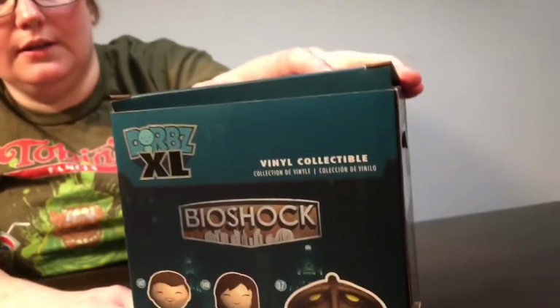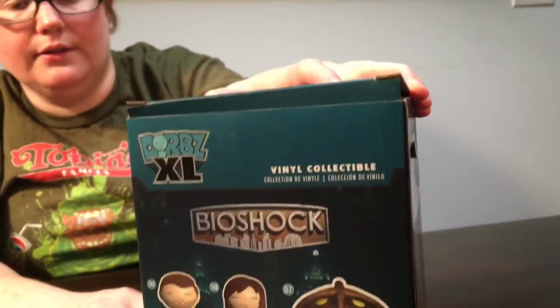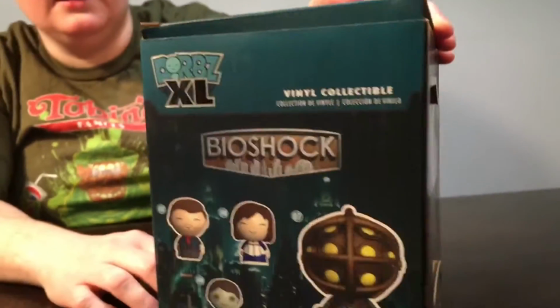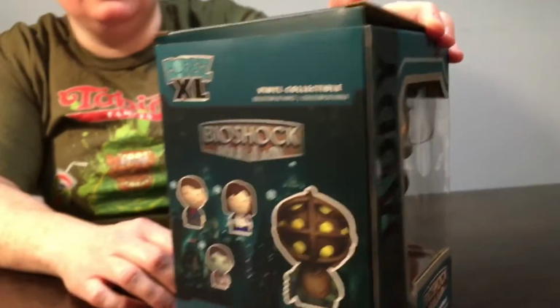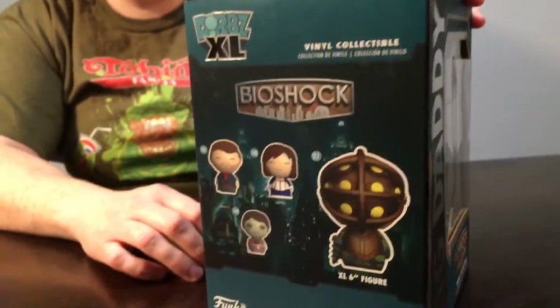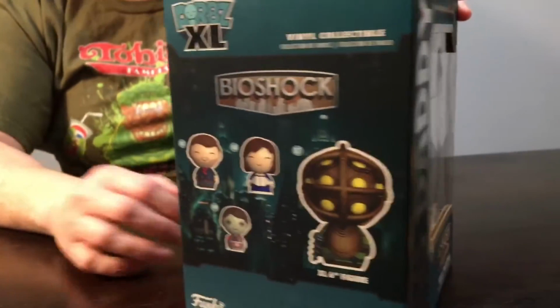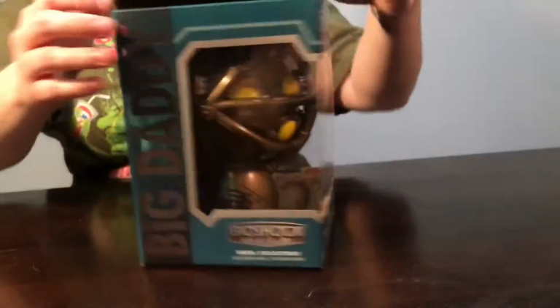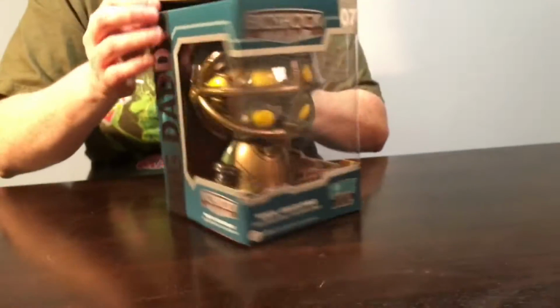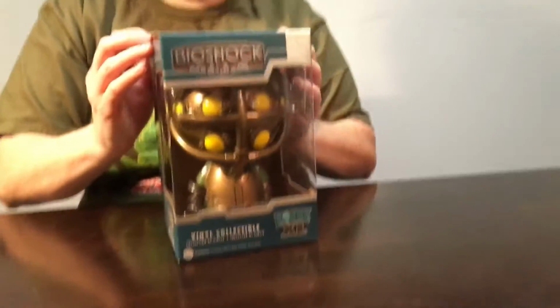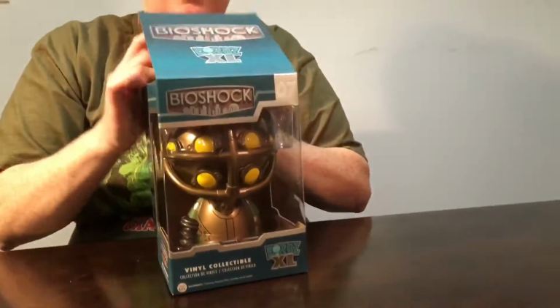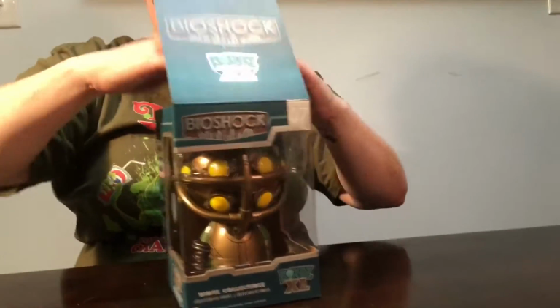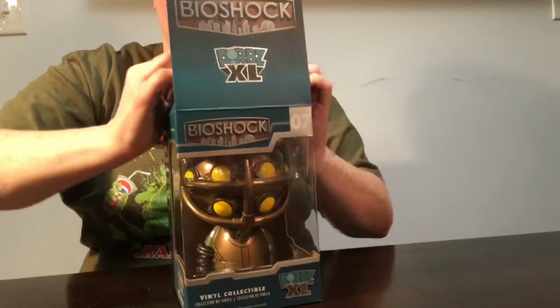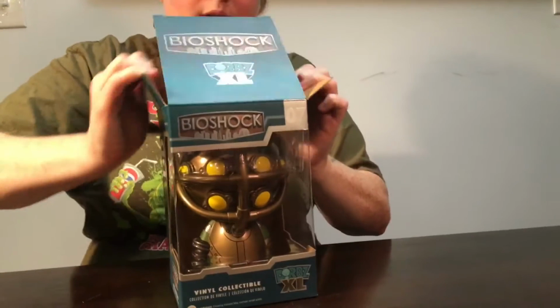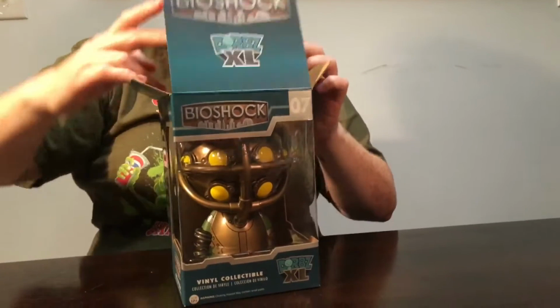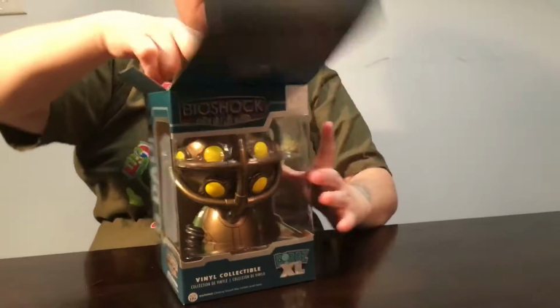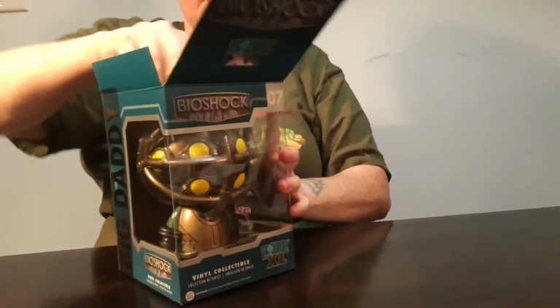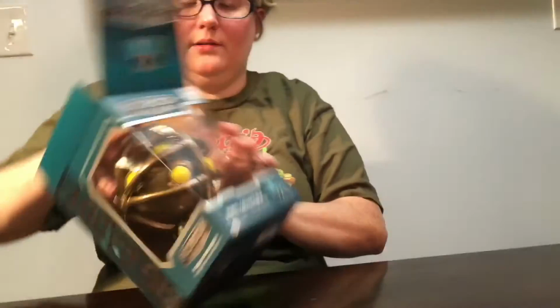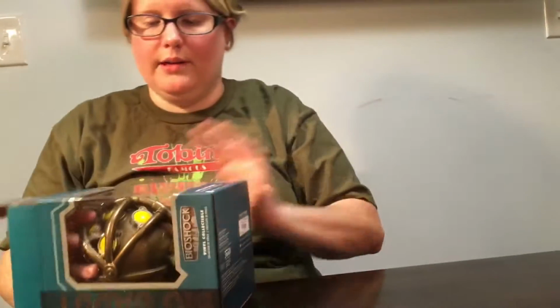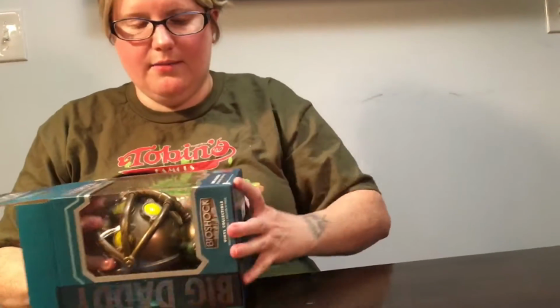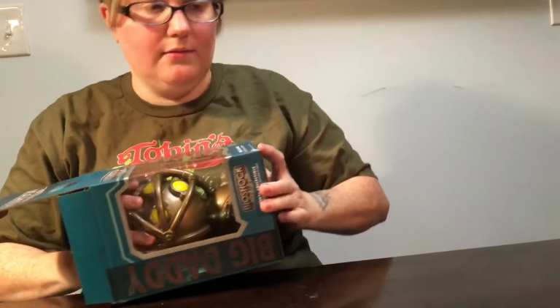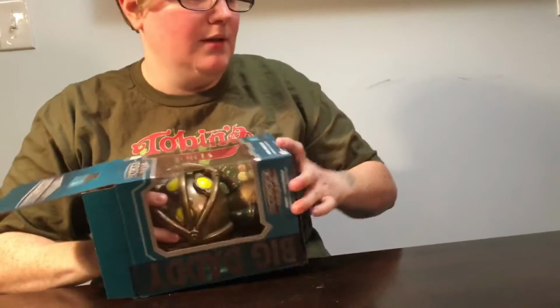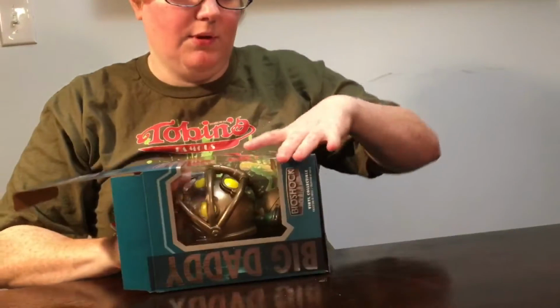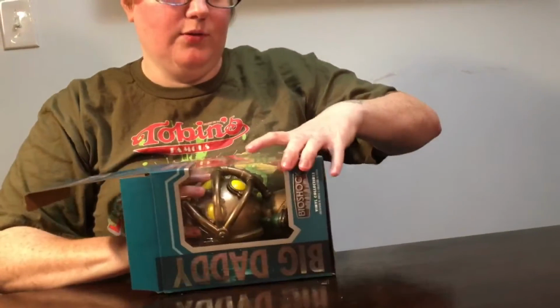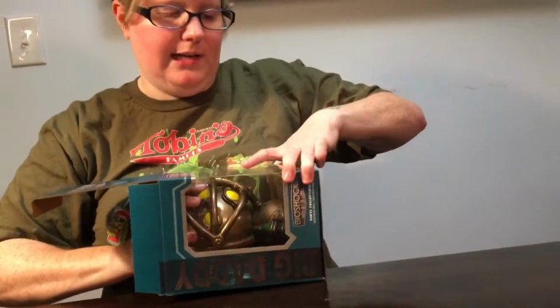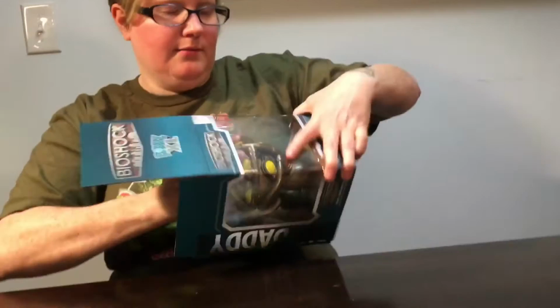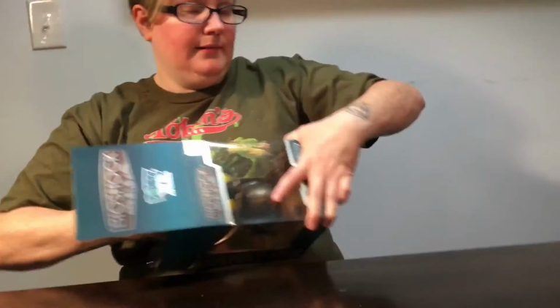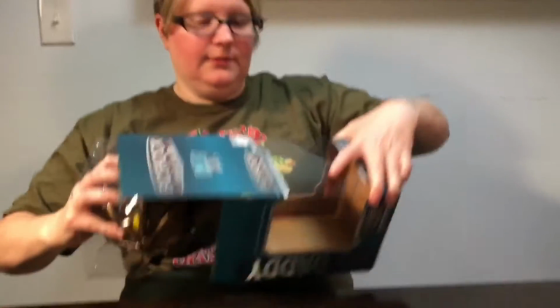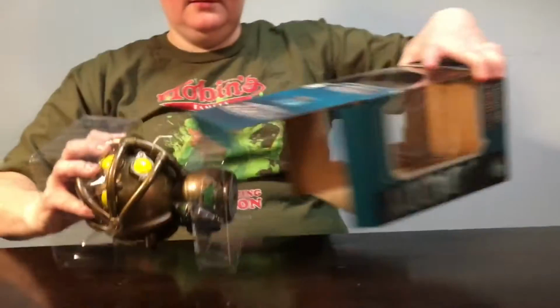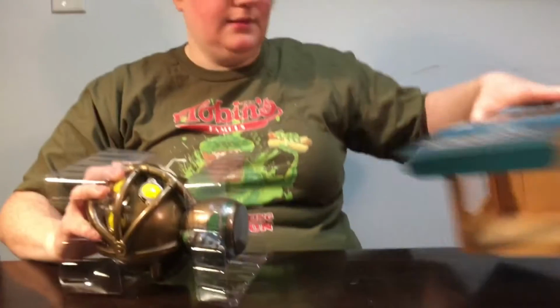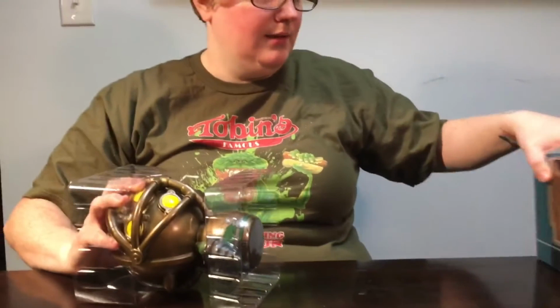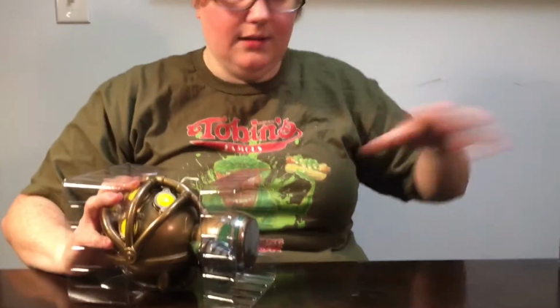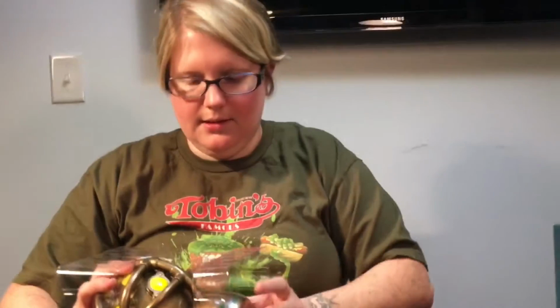They're getting ready to re-release all the Bioshock video games on the new systems, revamped. Beautiful and pristine. Bioshock was amazing — it is amazing.